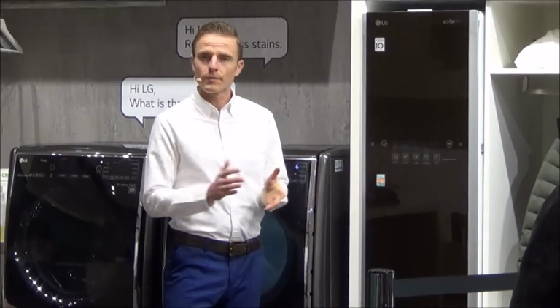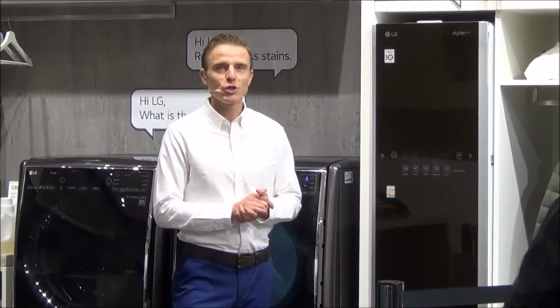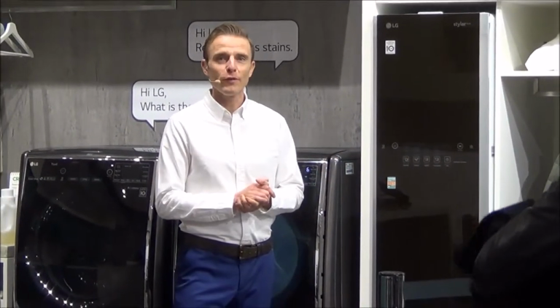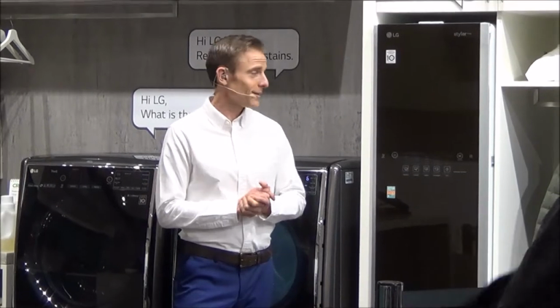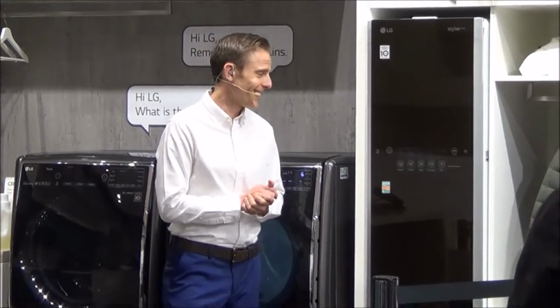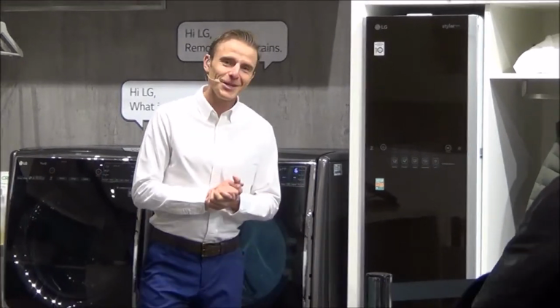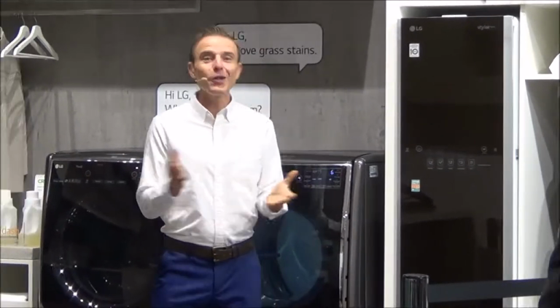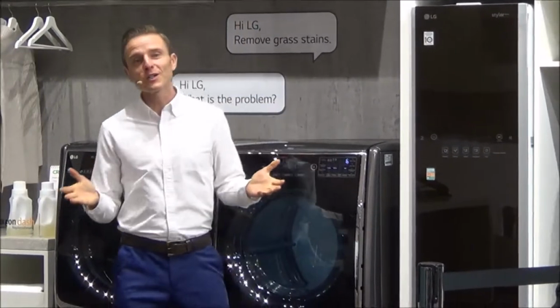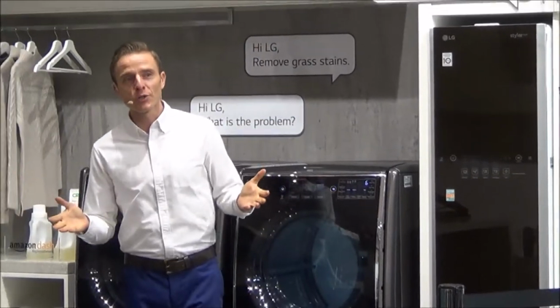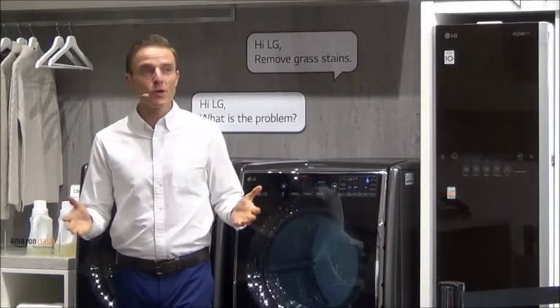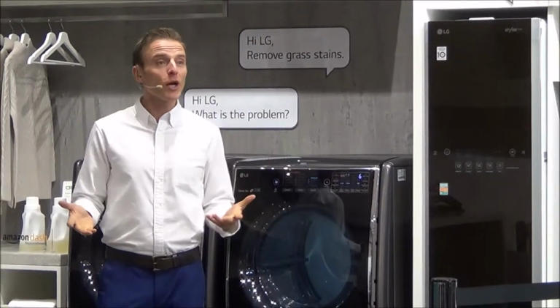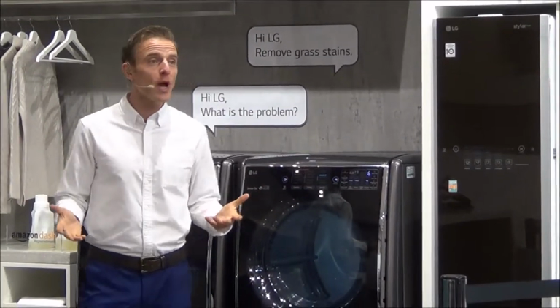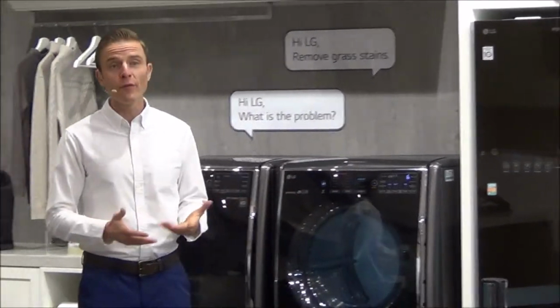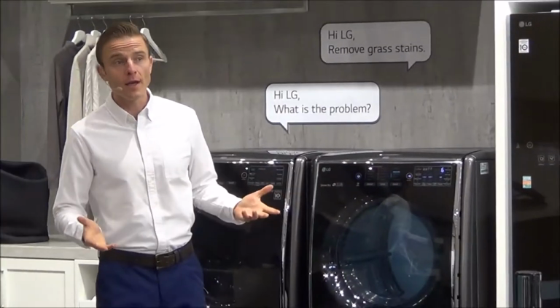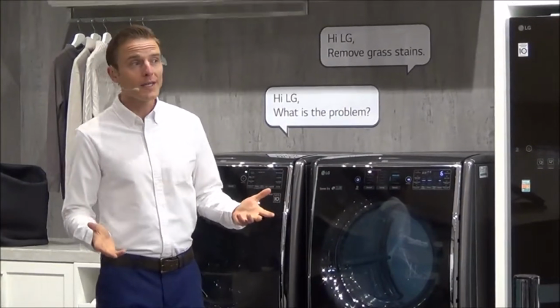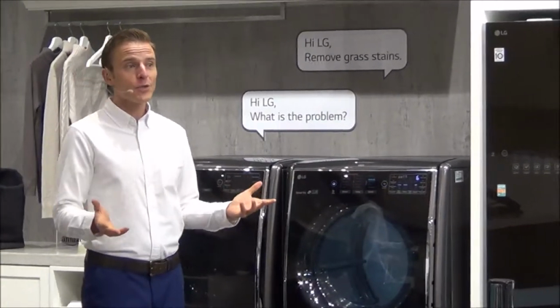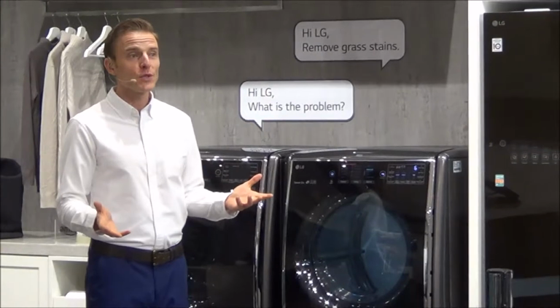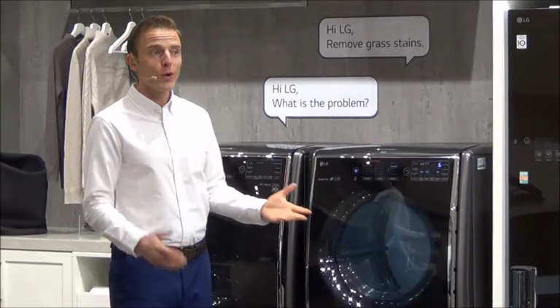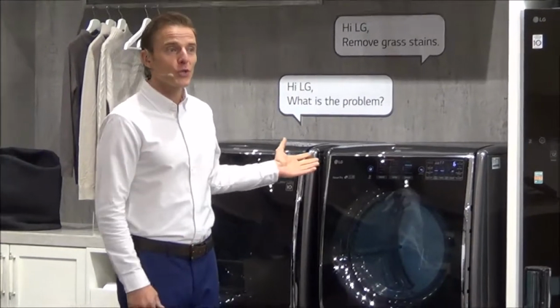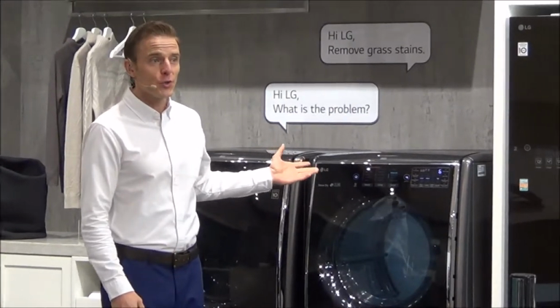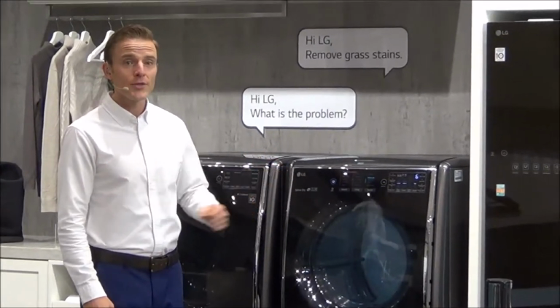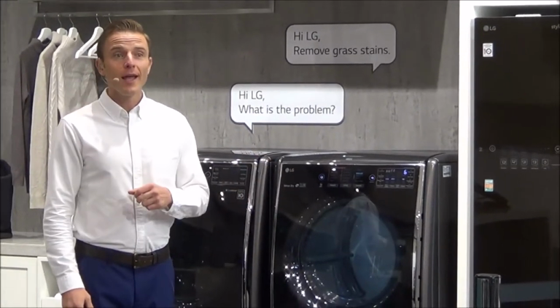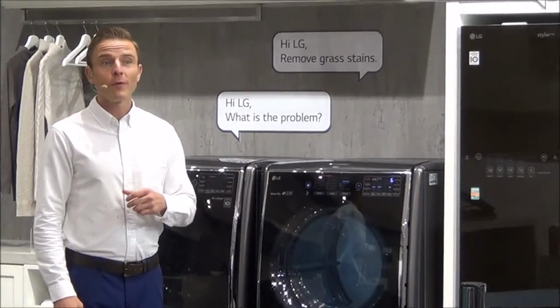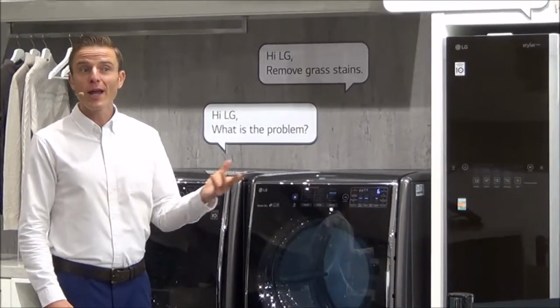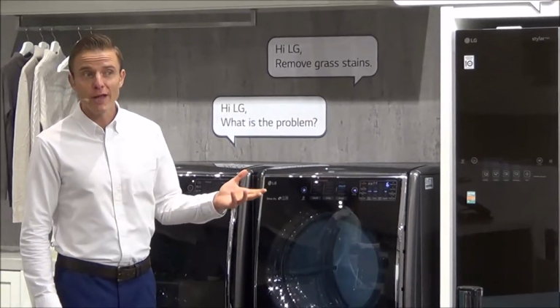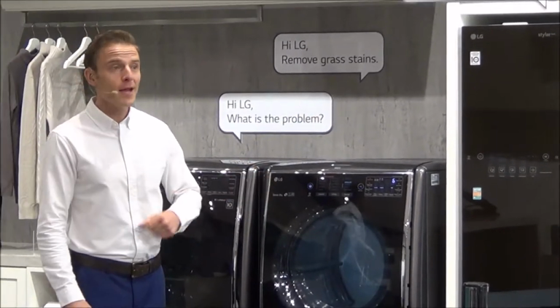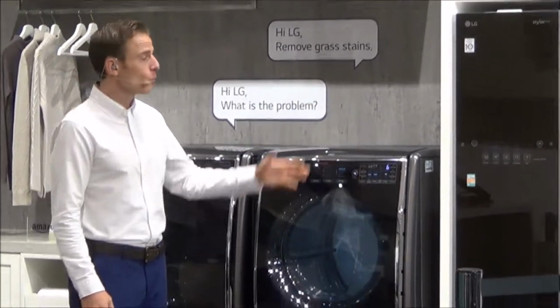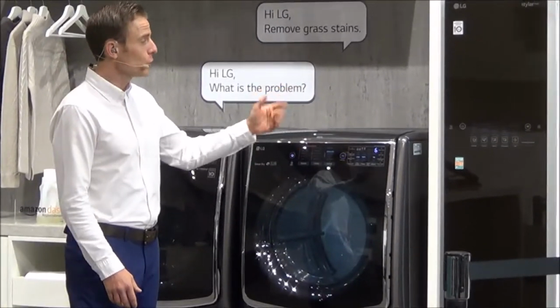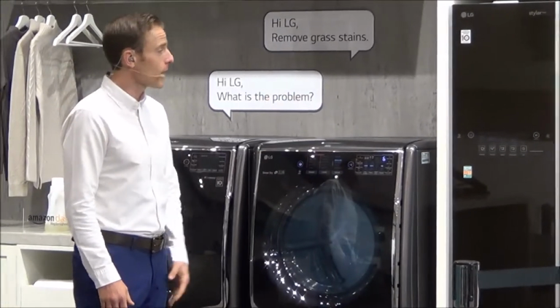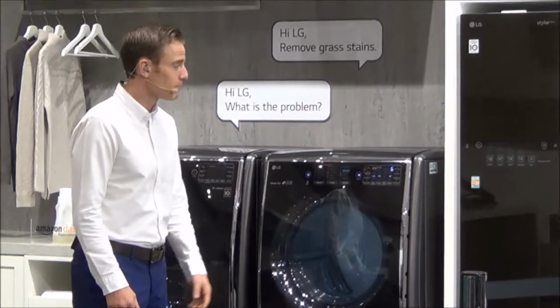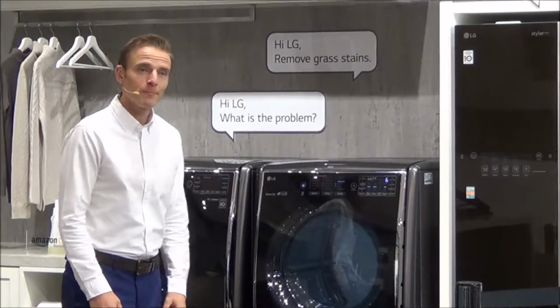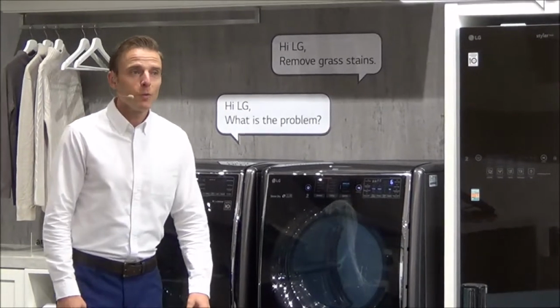That should be perfect. With the LG ultimate laundry room, you can wash and dry every week with the industry's most awarded washers and dryers, and refresh every day with LG Styler.